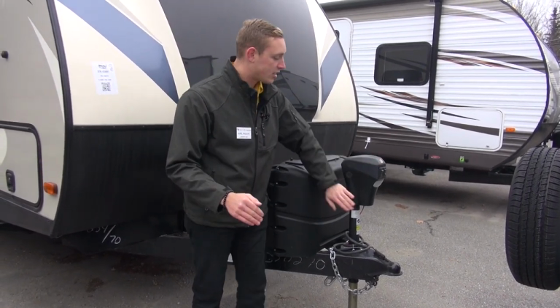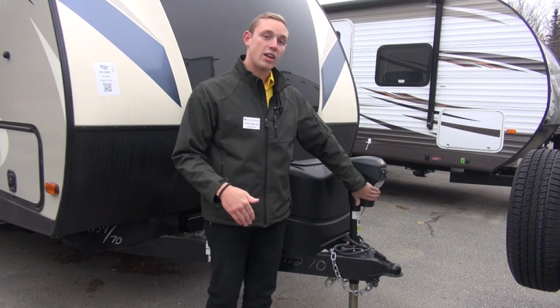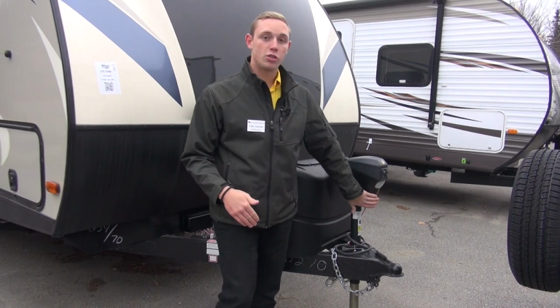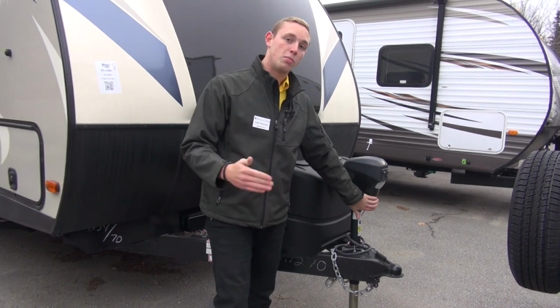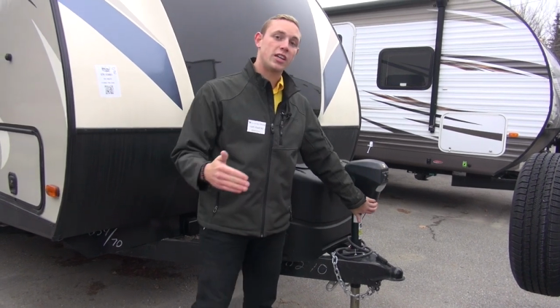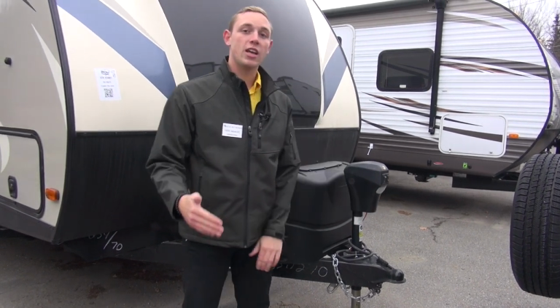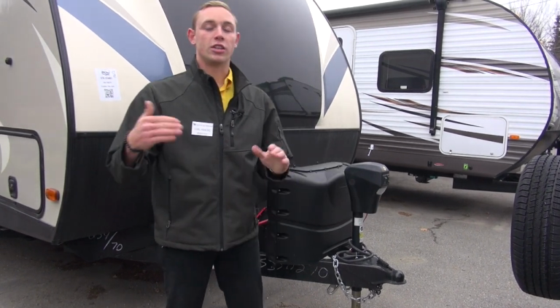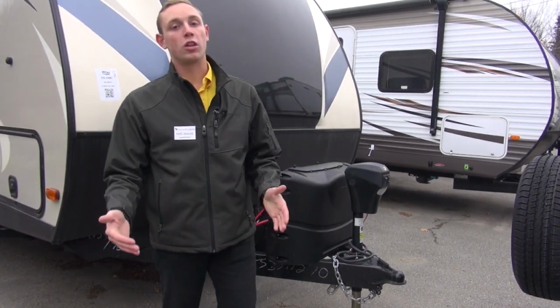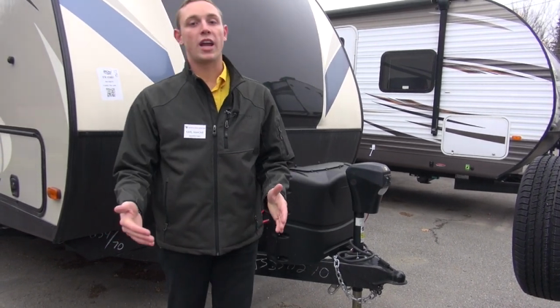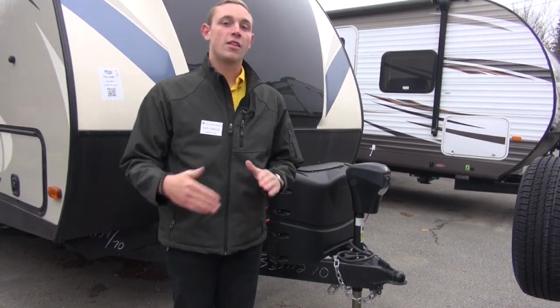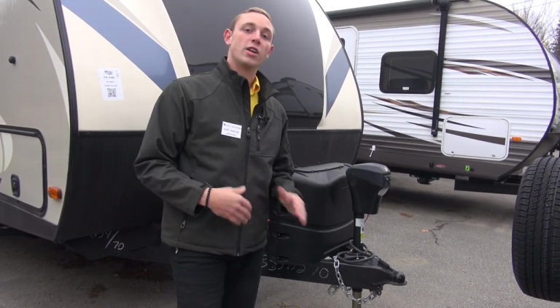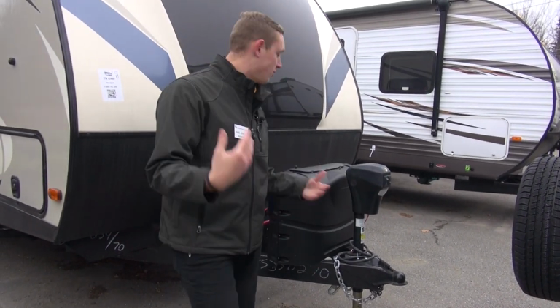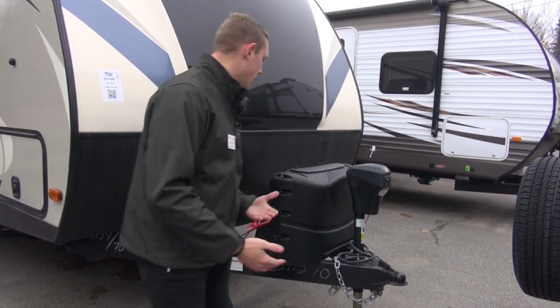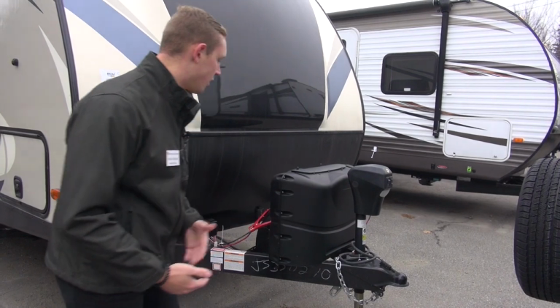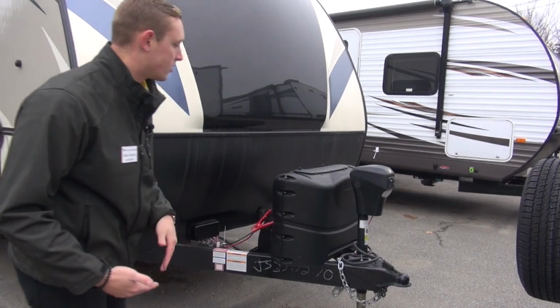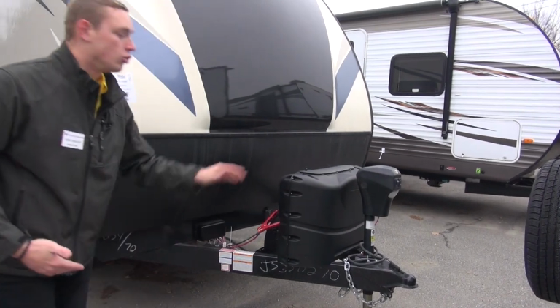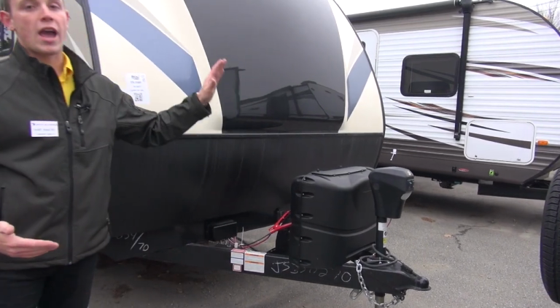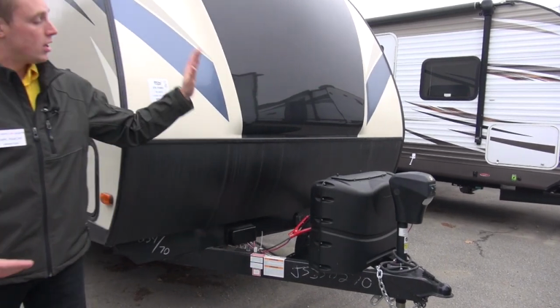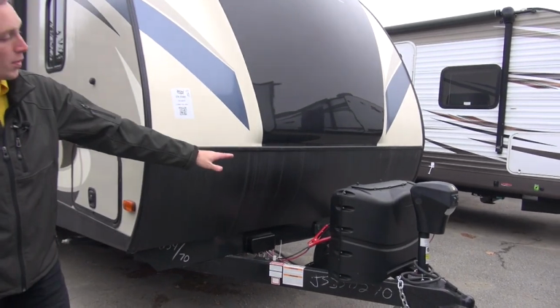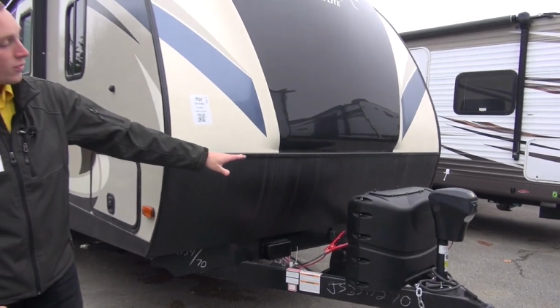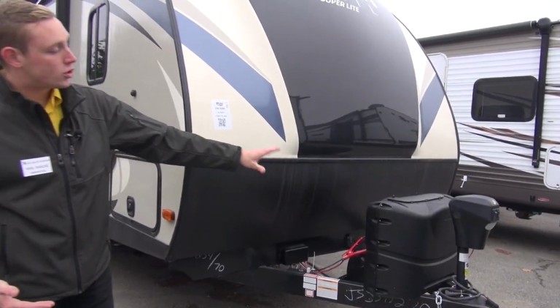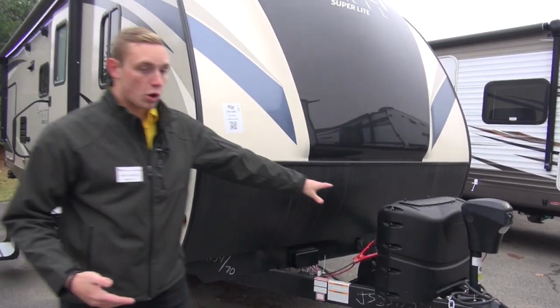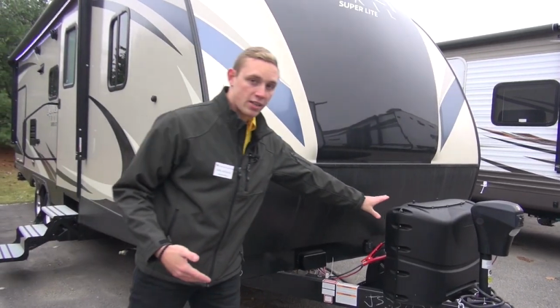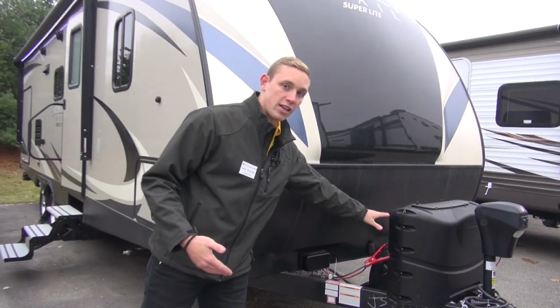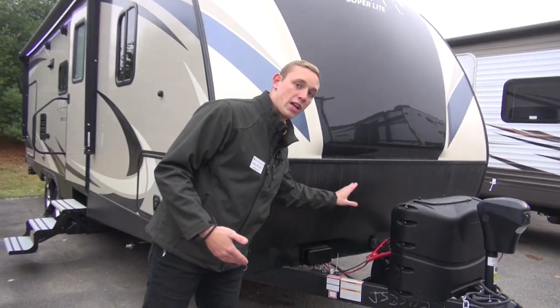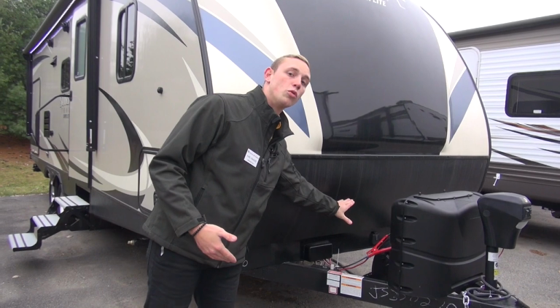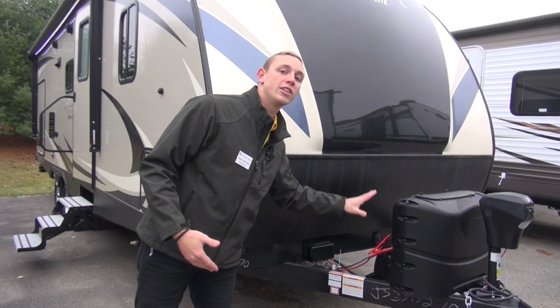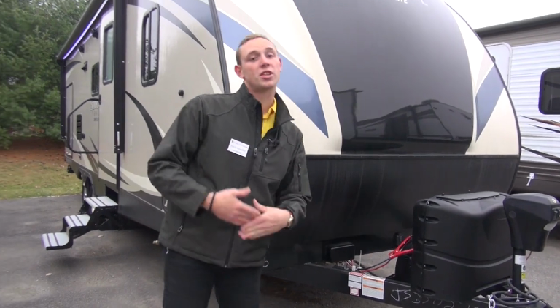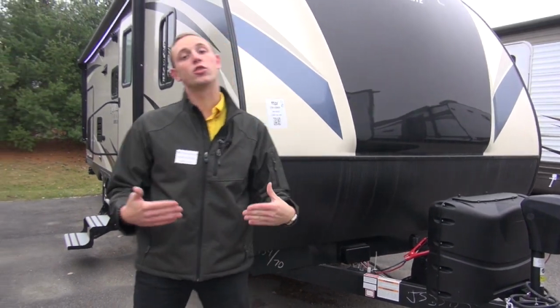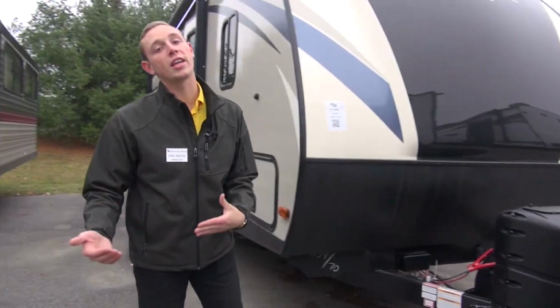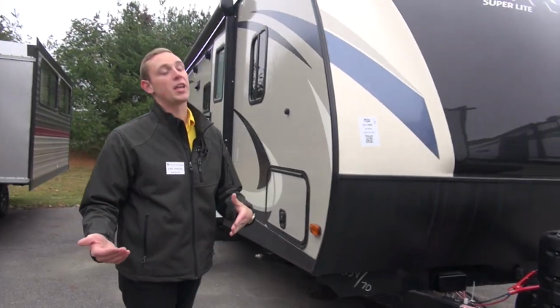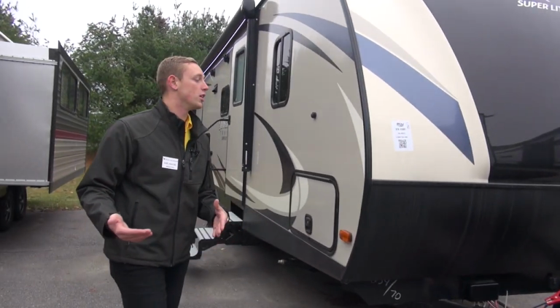It does have a light on it too, so if you pull in at night it's well illuminated — you don't have to fumble around in the darkness. You do have capability for two propane tanks as well as dual batteries, which helps extend your dry camping capabilities.